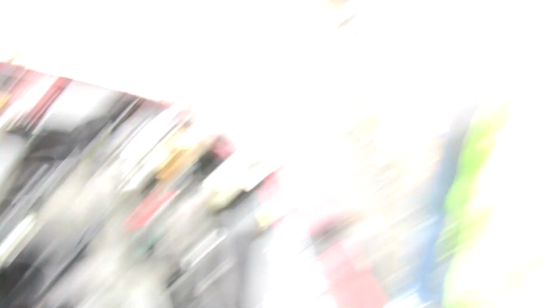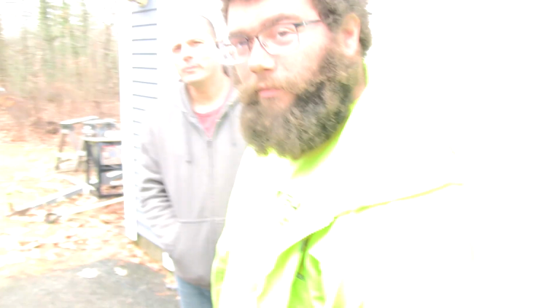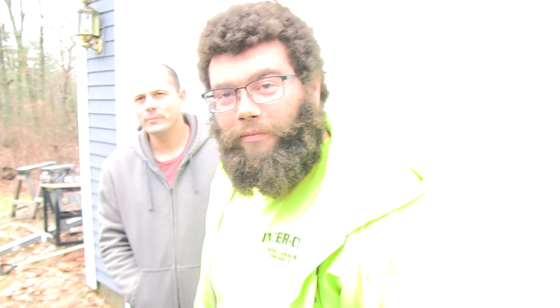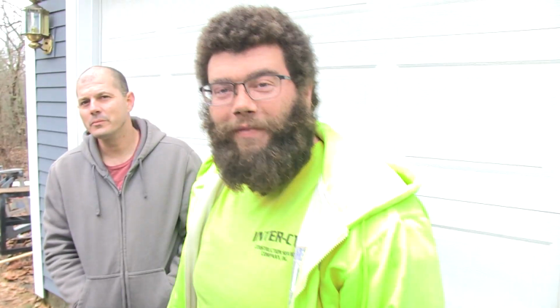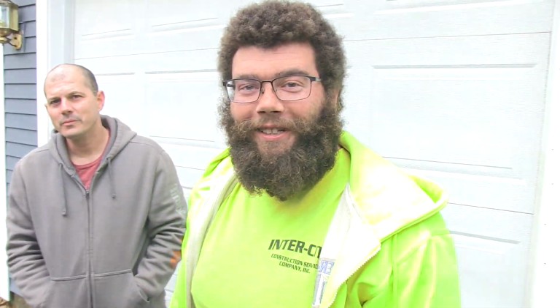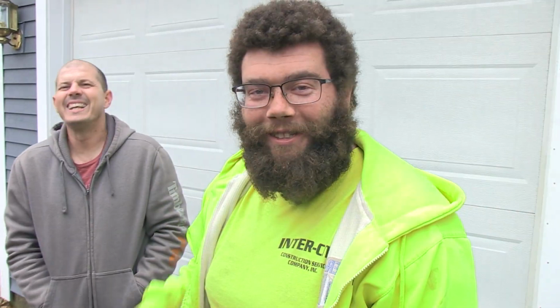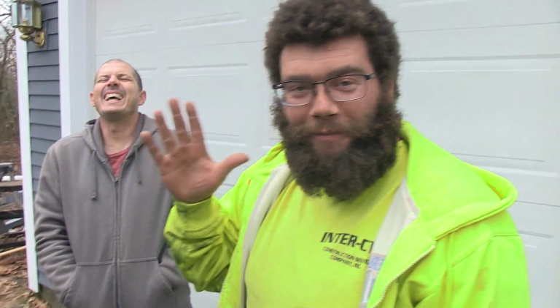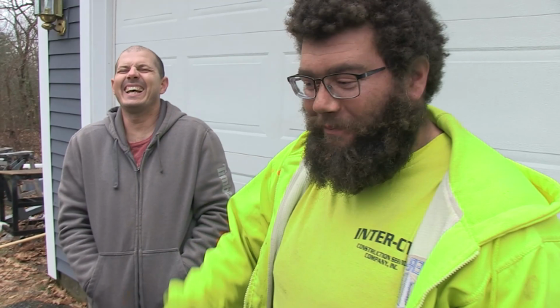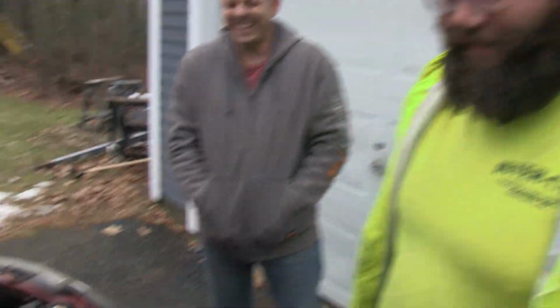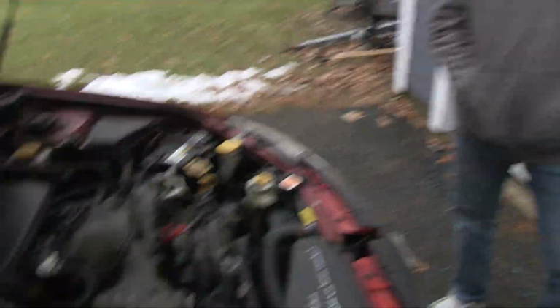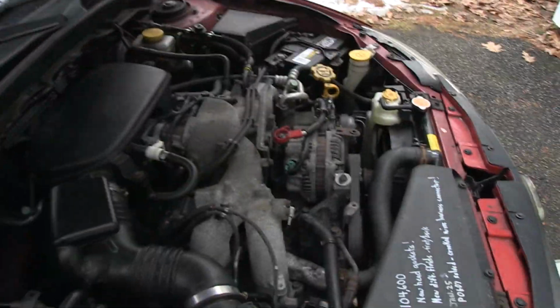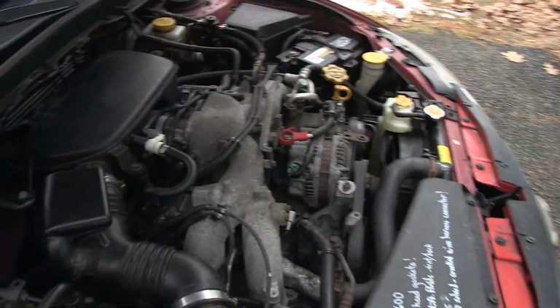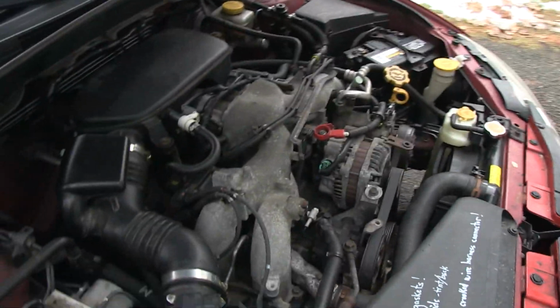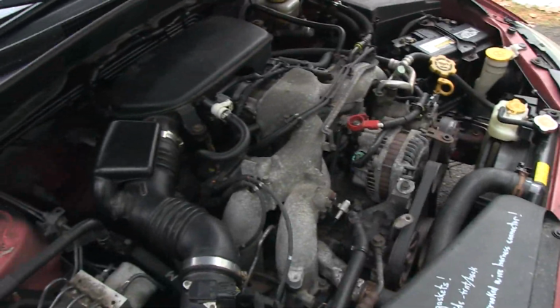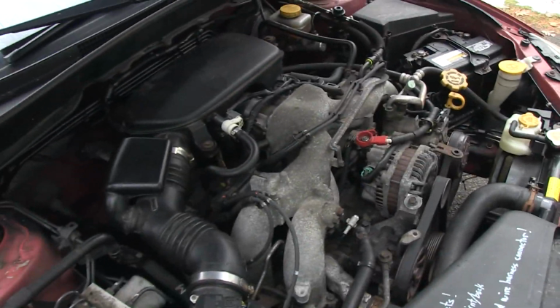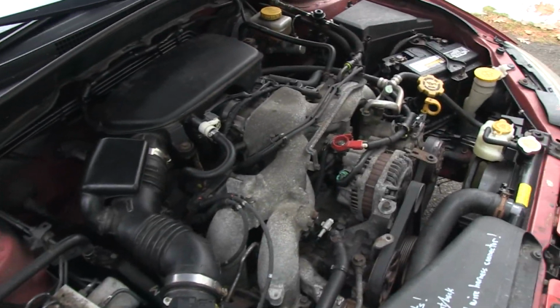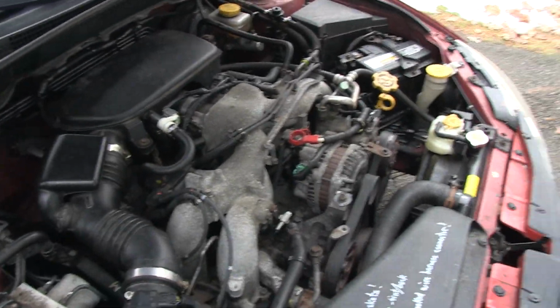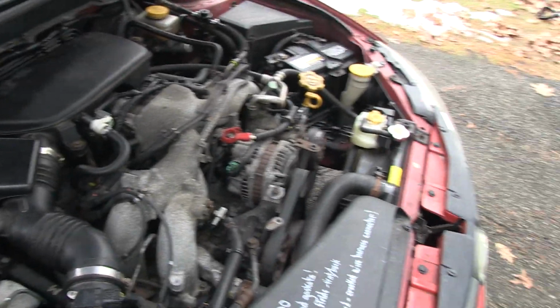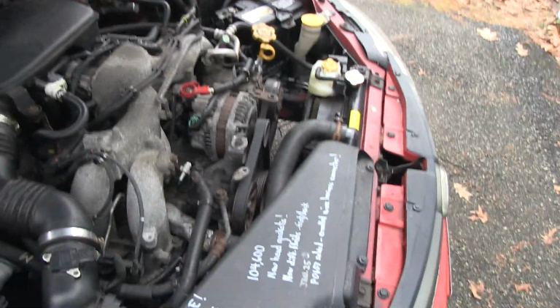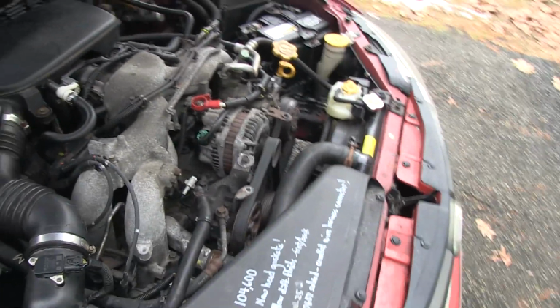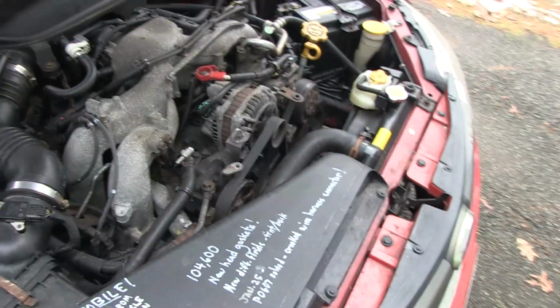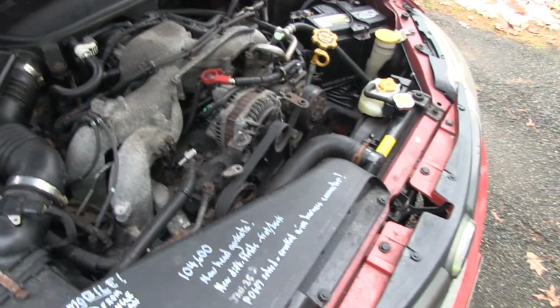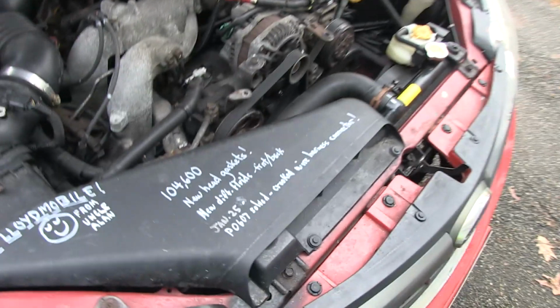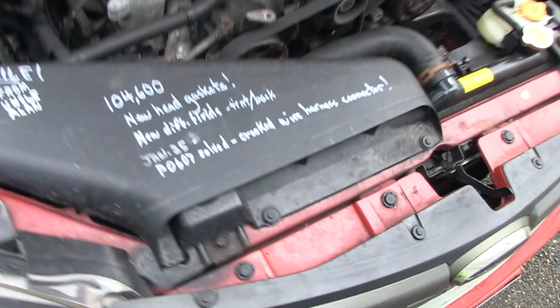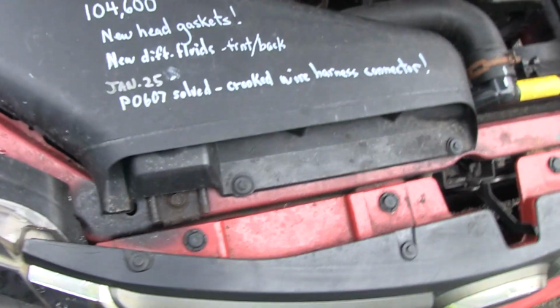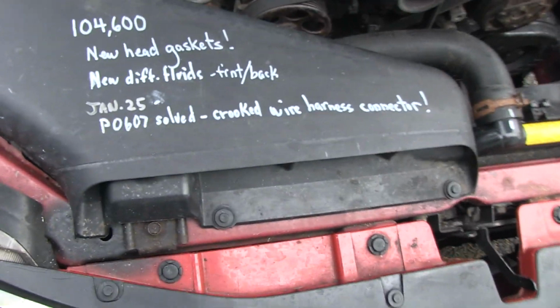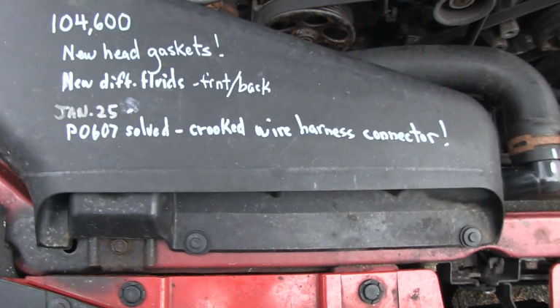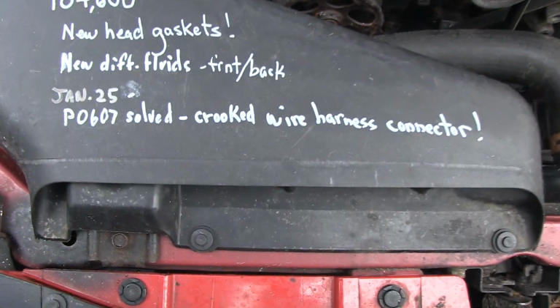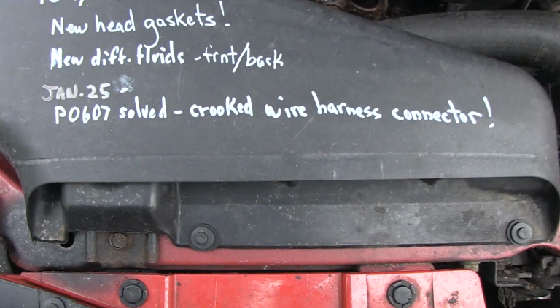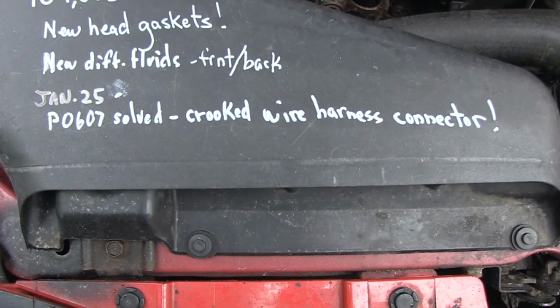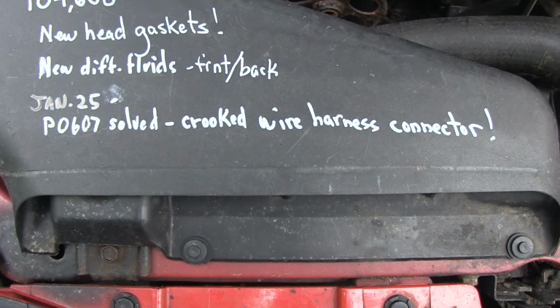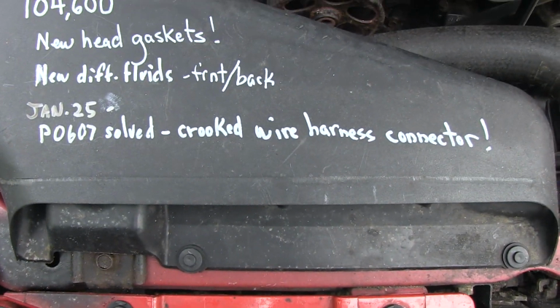That's my story and I'm sticking with it. So if you have a P0607, you might want to check that wire harness.